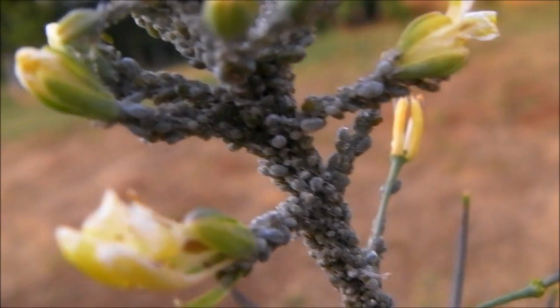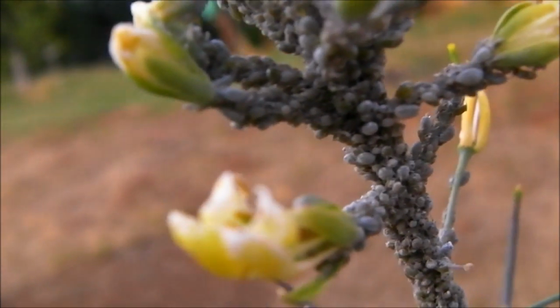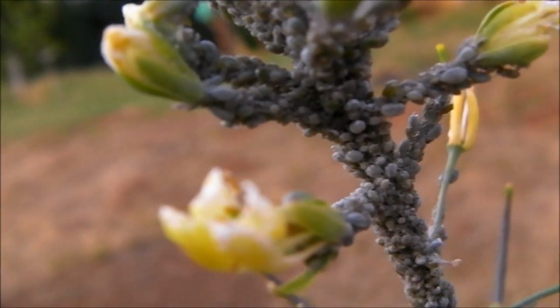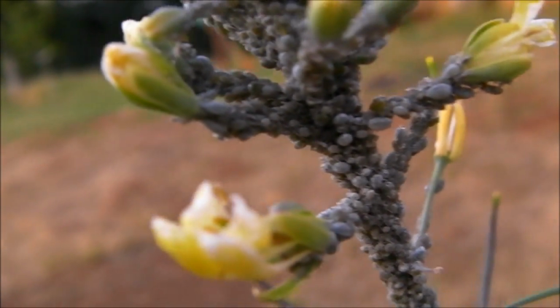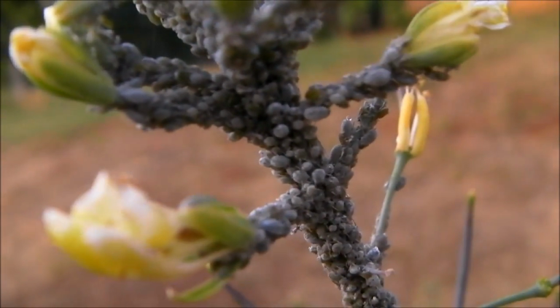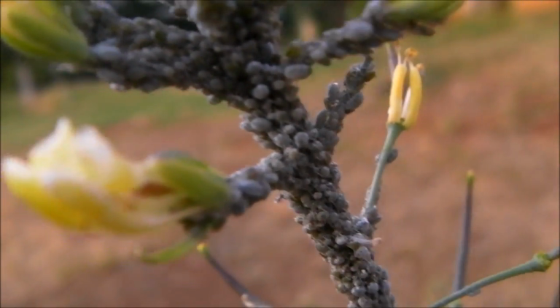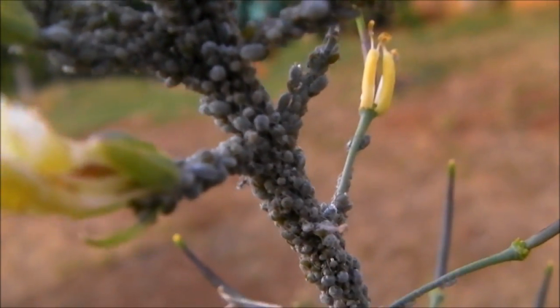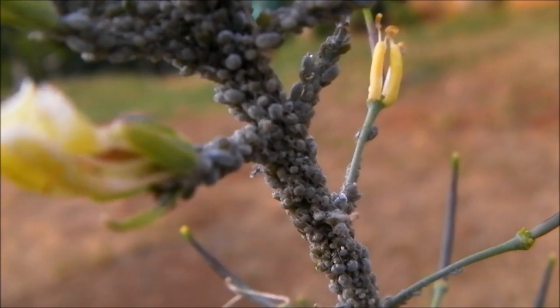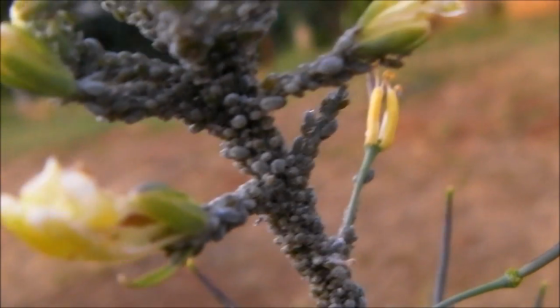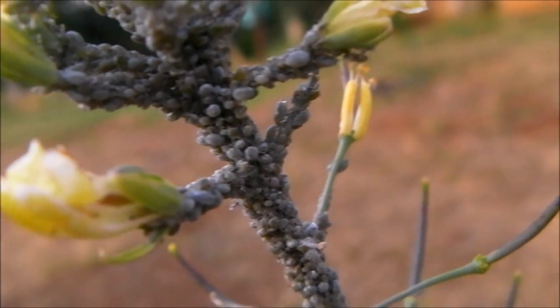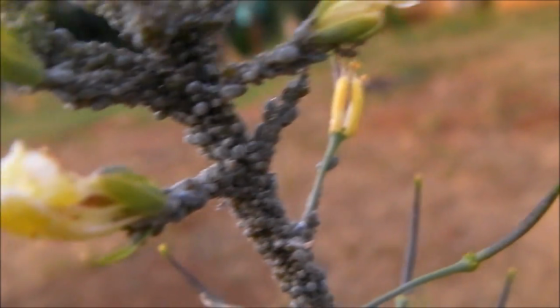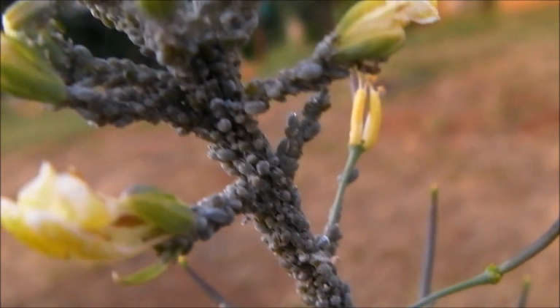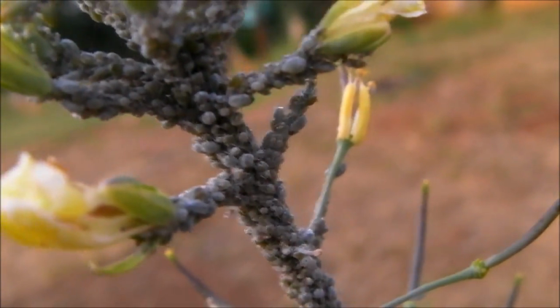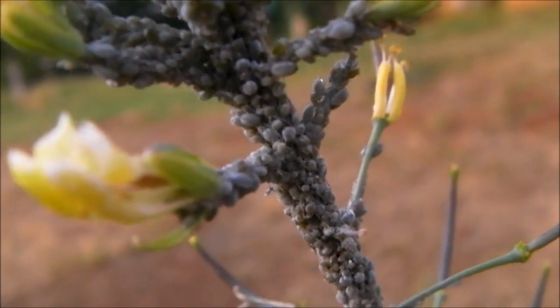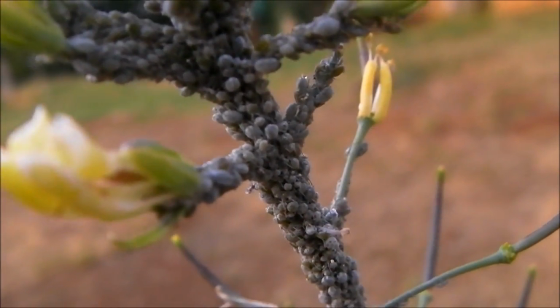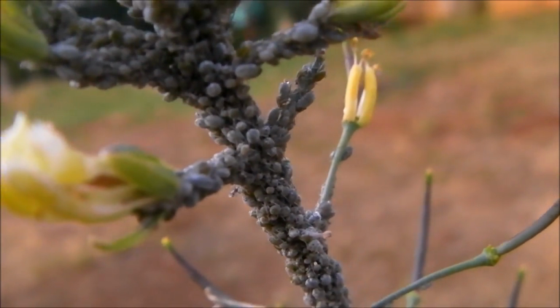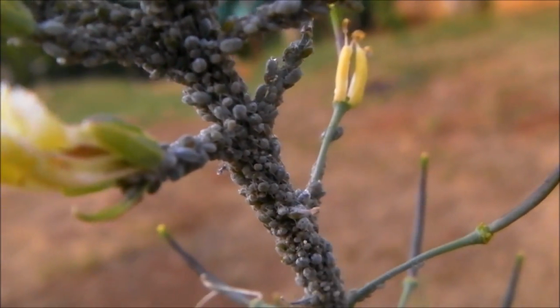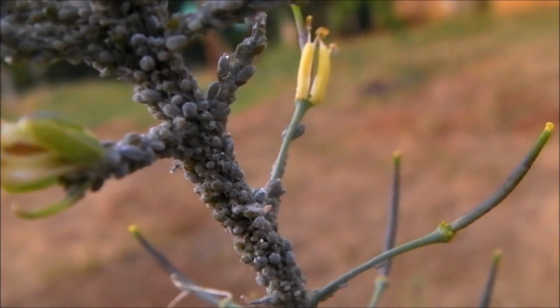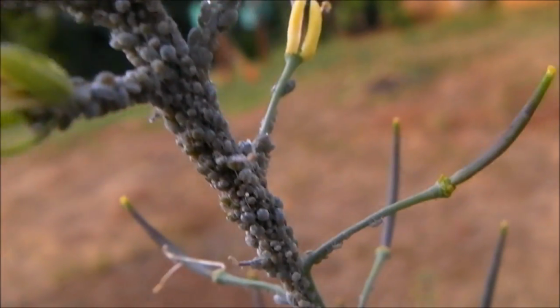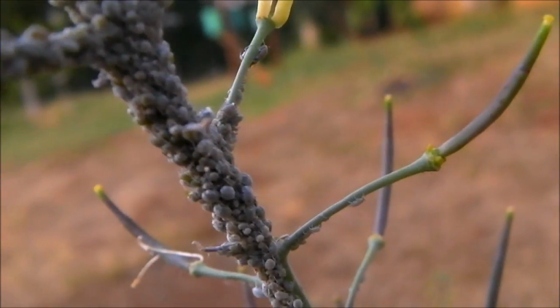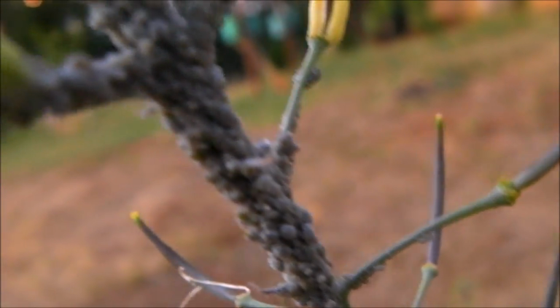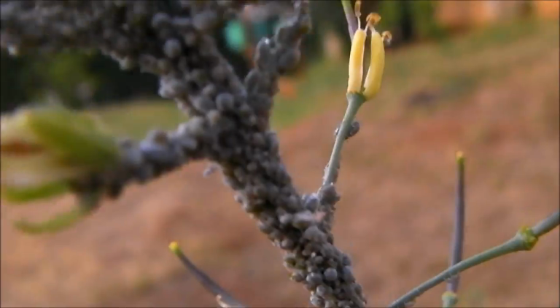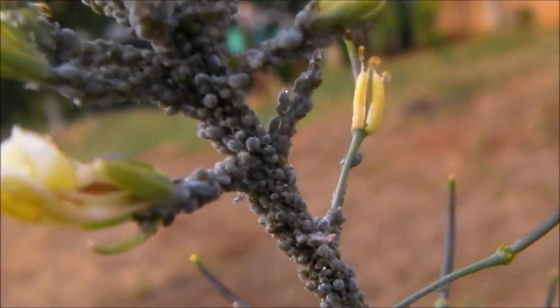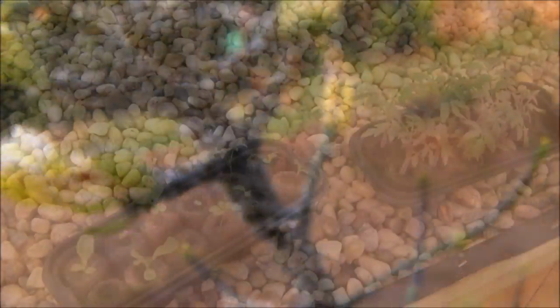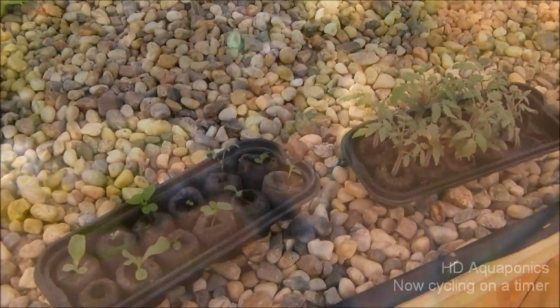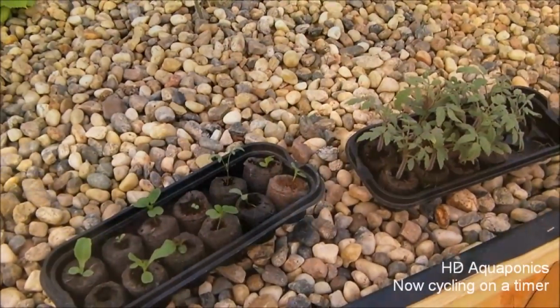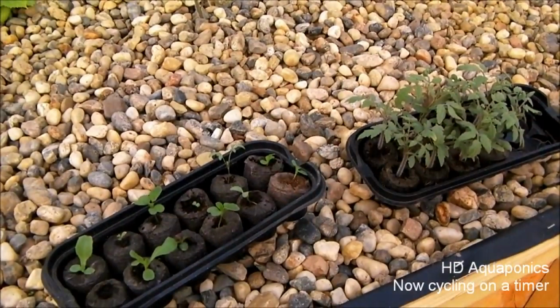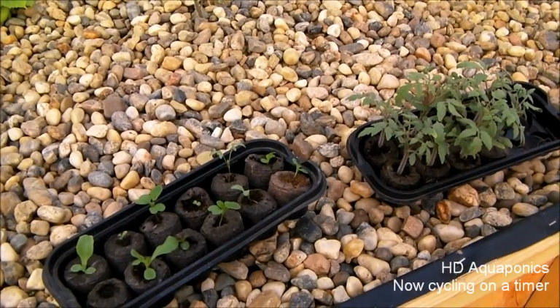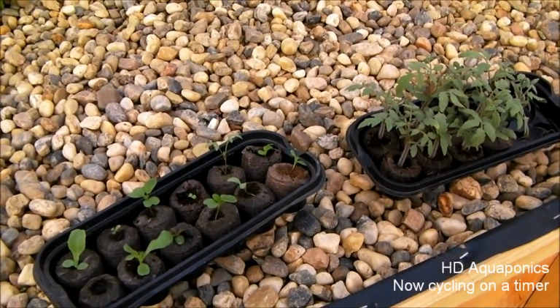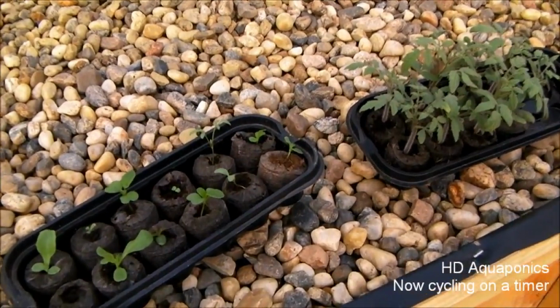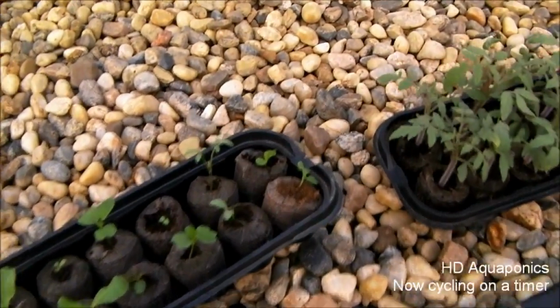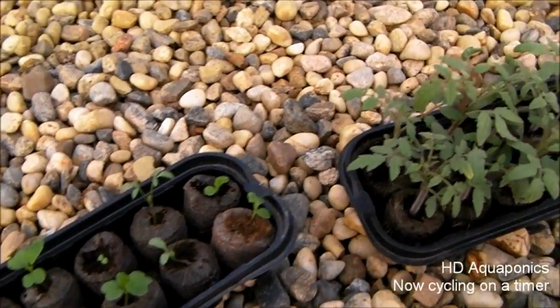I was looking at my cabbage flowers to see how the seeds are coming, and I noticed there are all these little bugs on the stems. I'm not sure what they are.